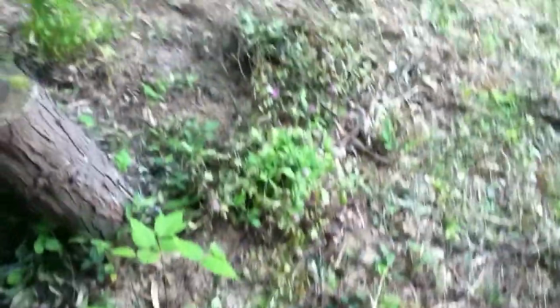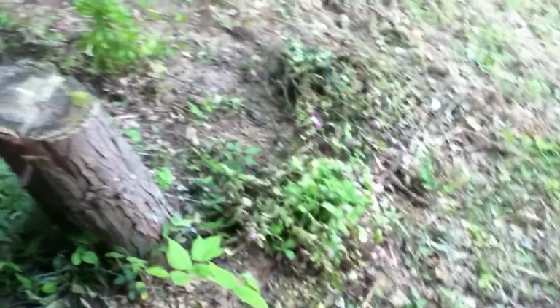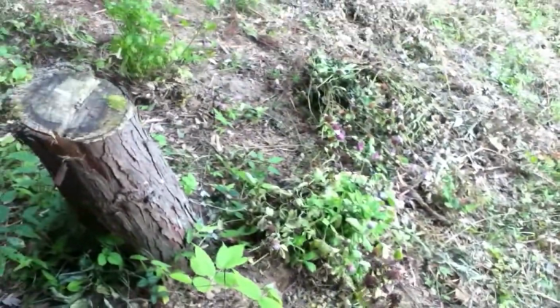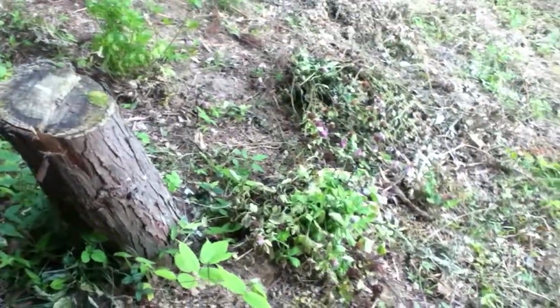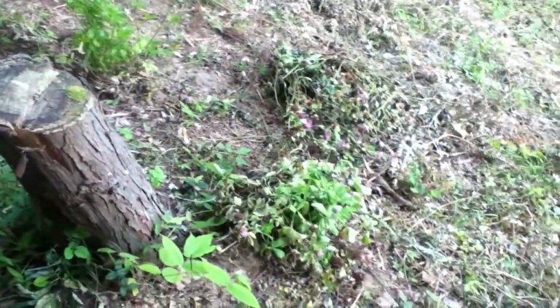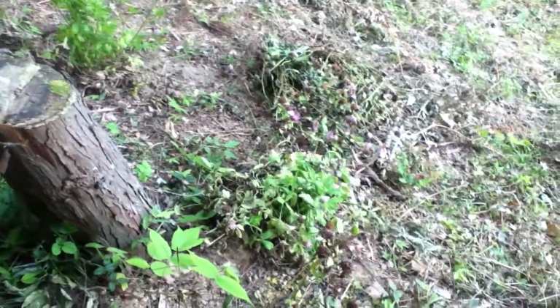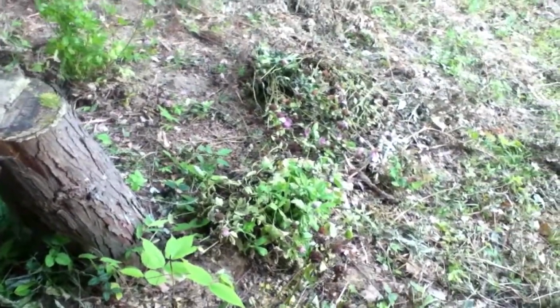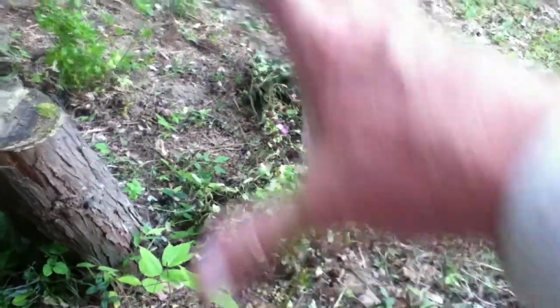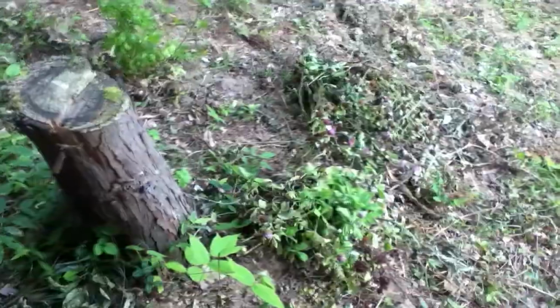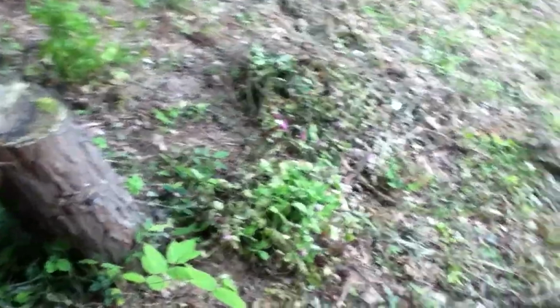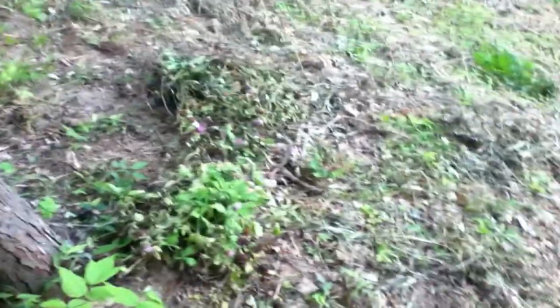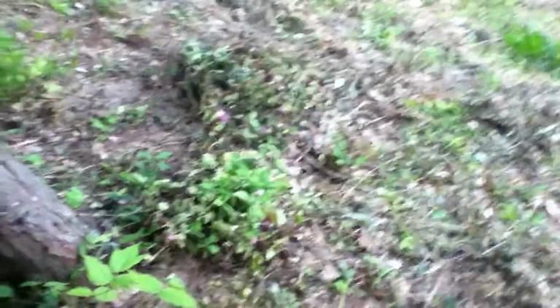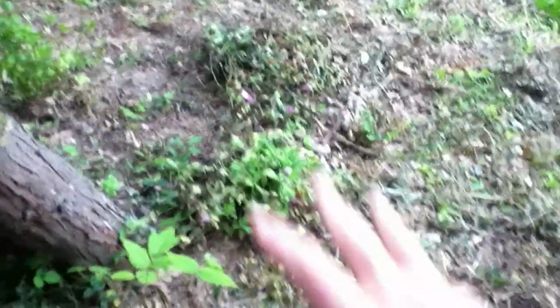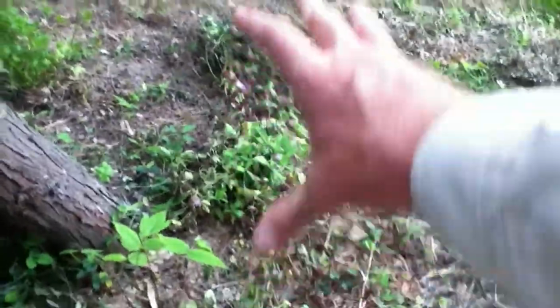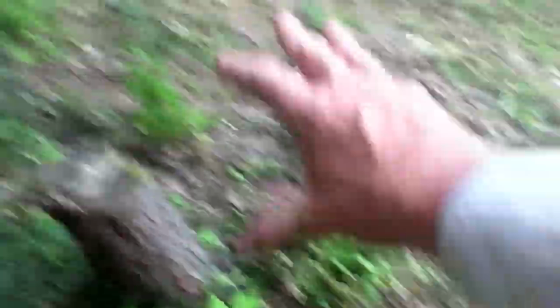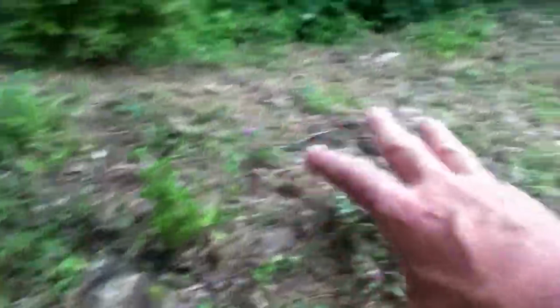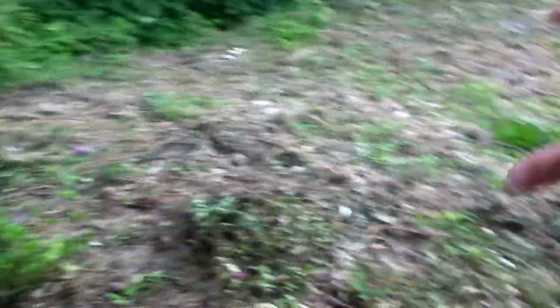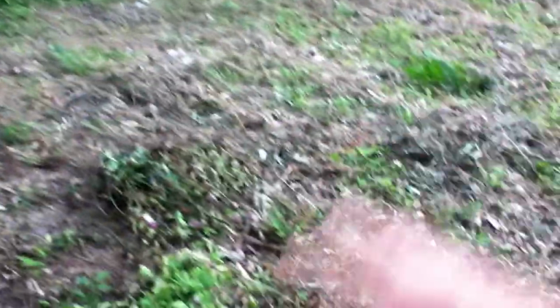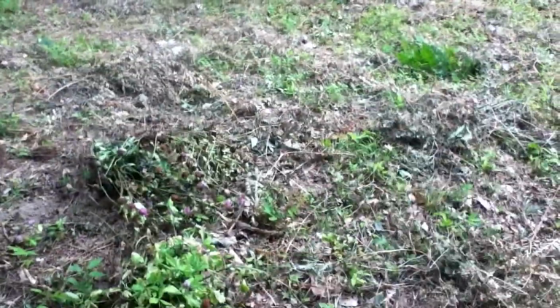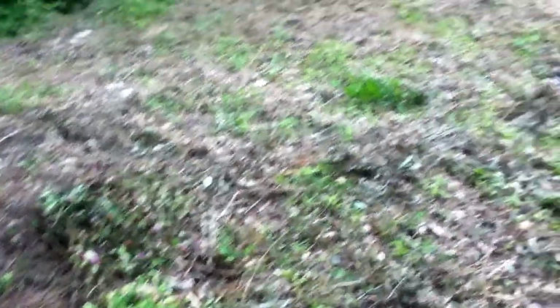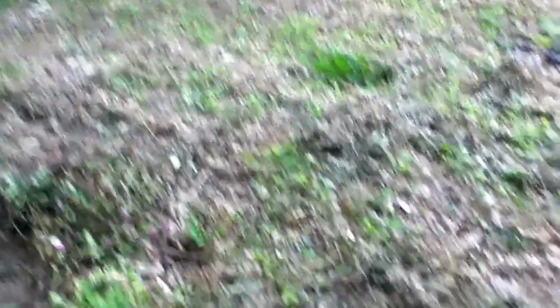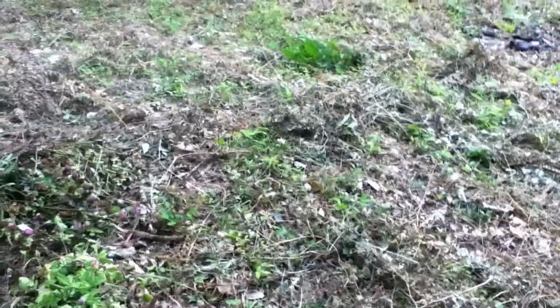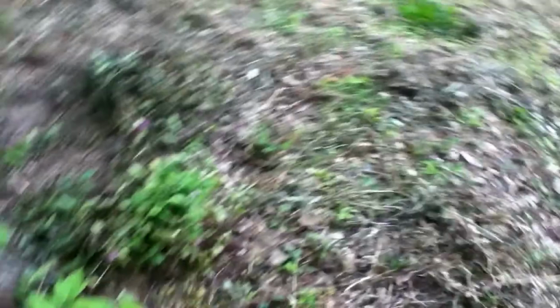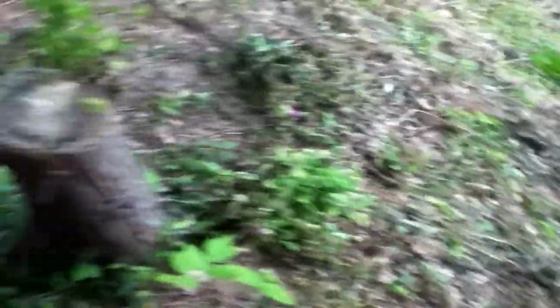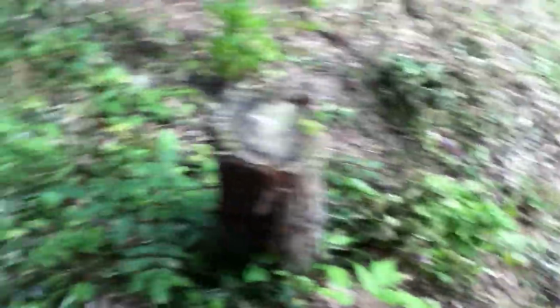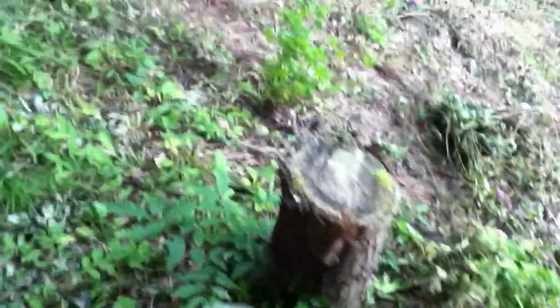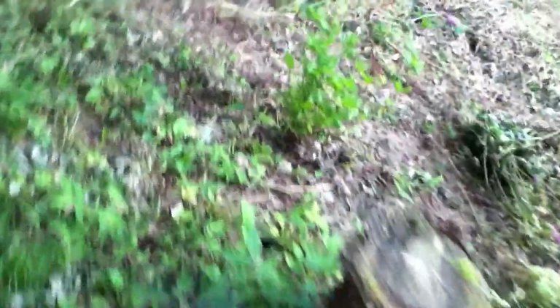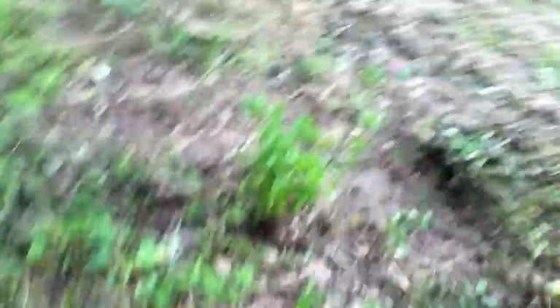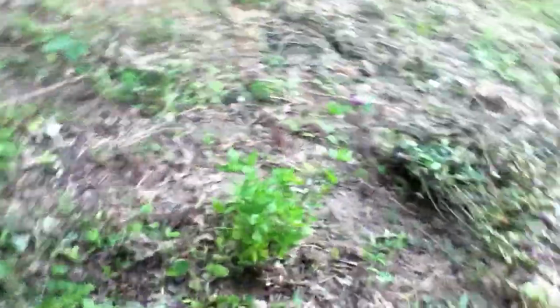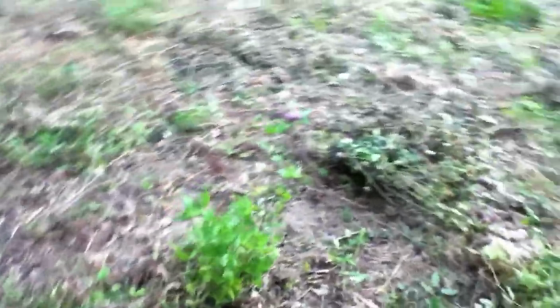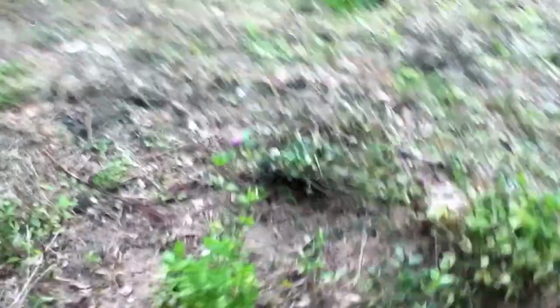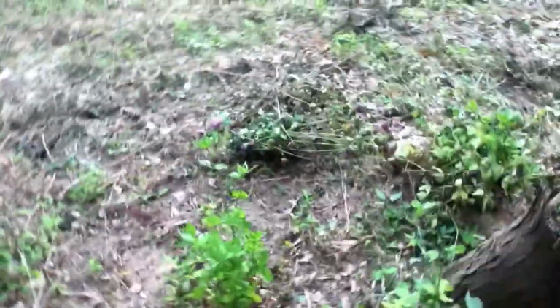This is crimson clover. Grows a little higher. I put it up here so it will basically roll down this hill, hopefully, as it grows.